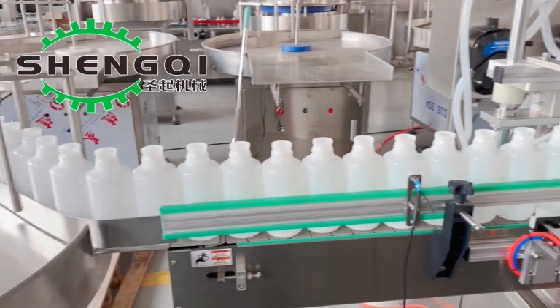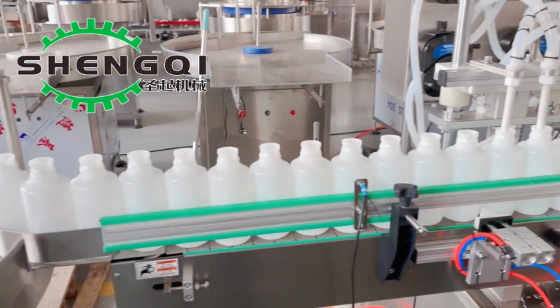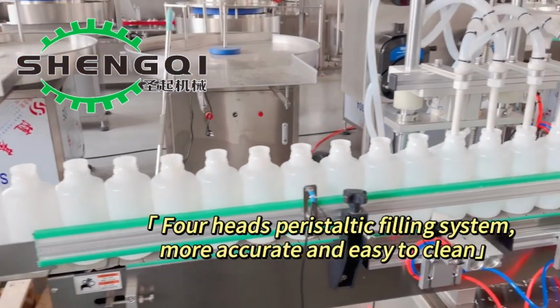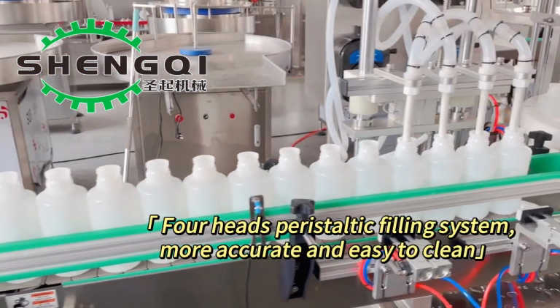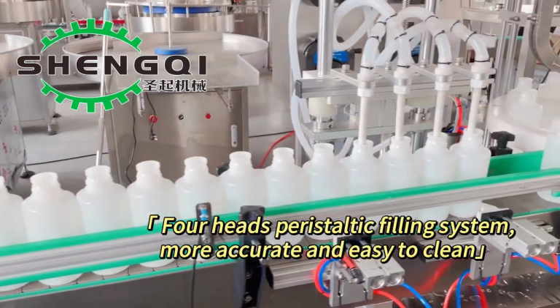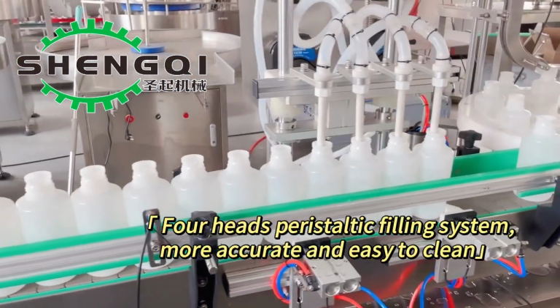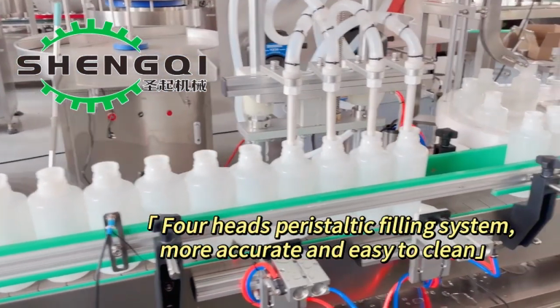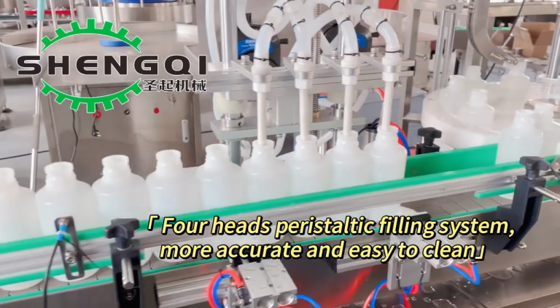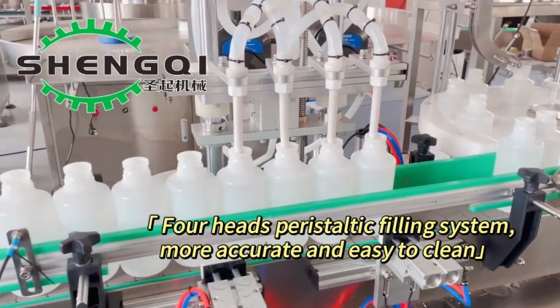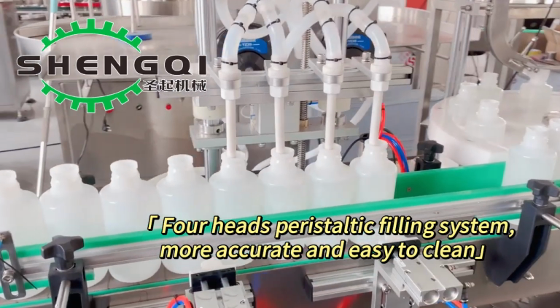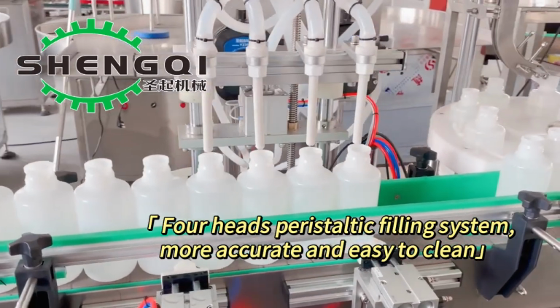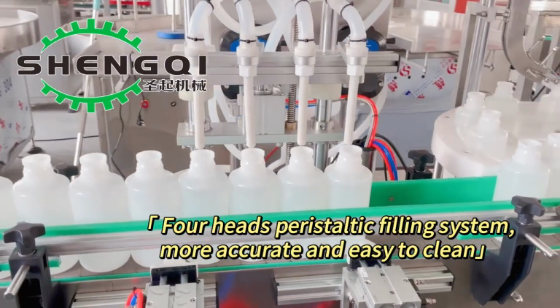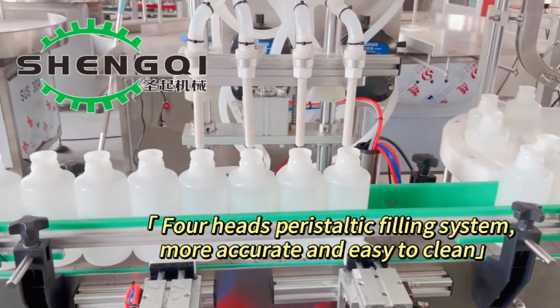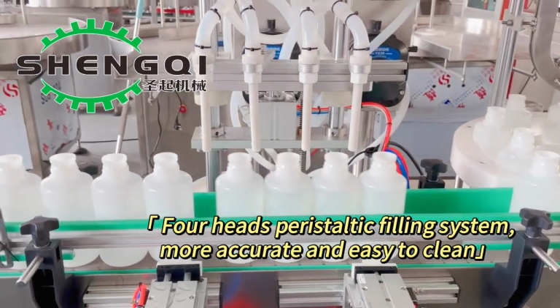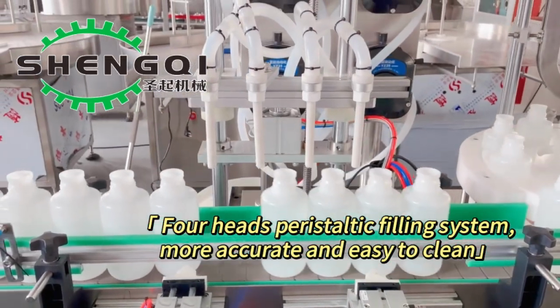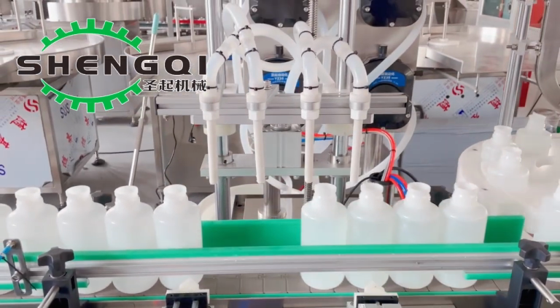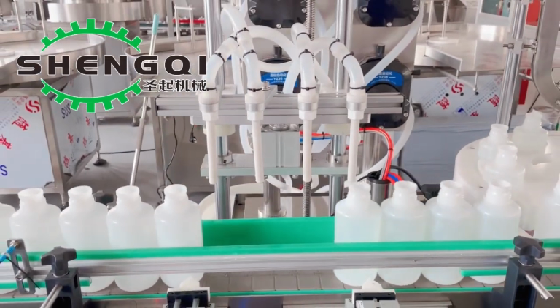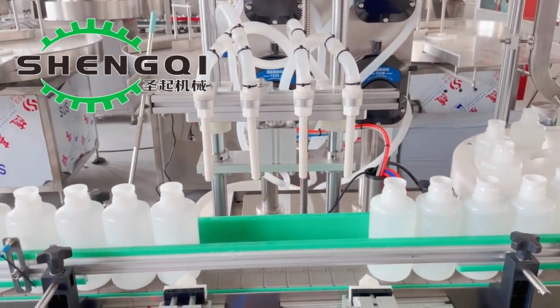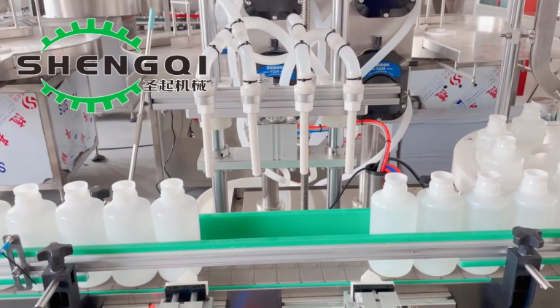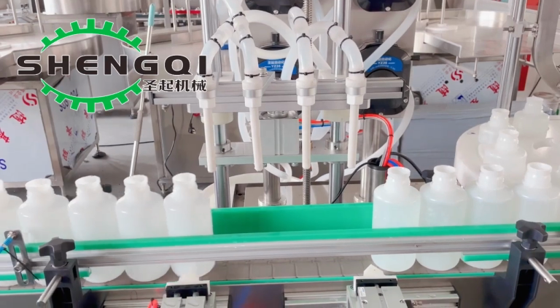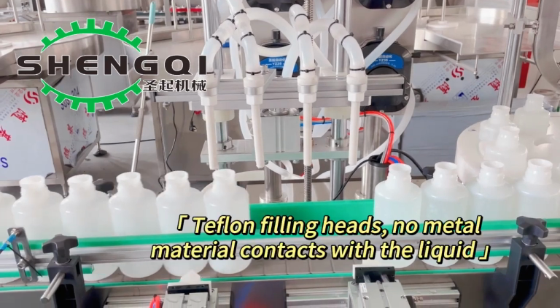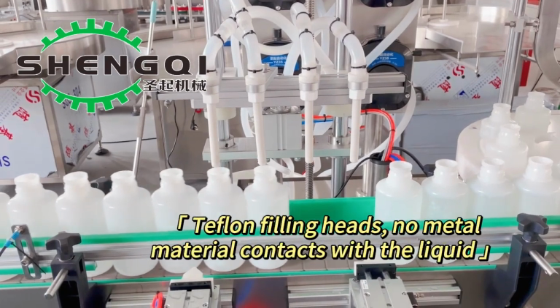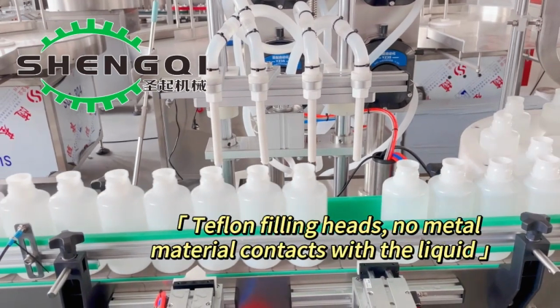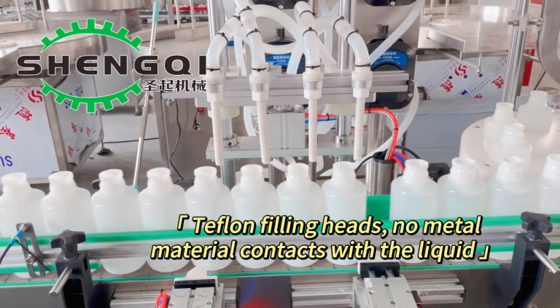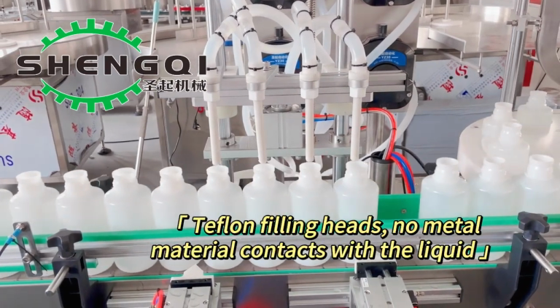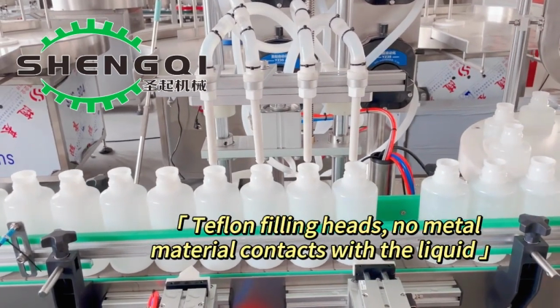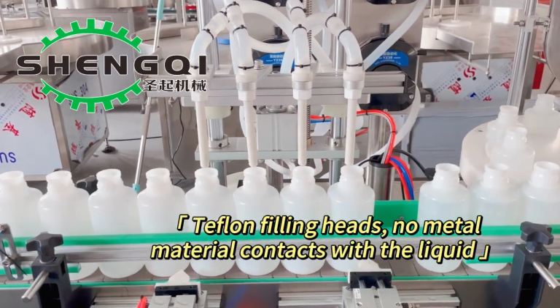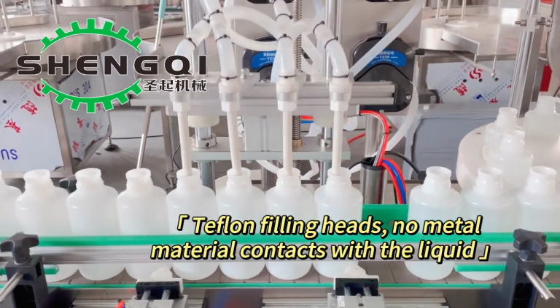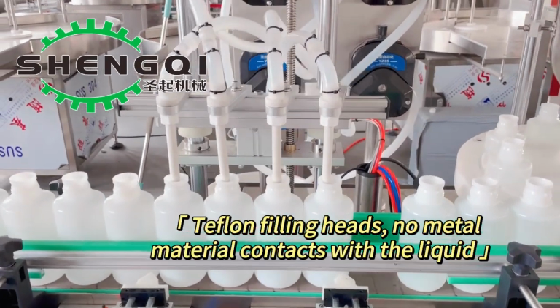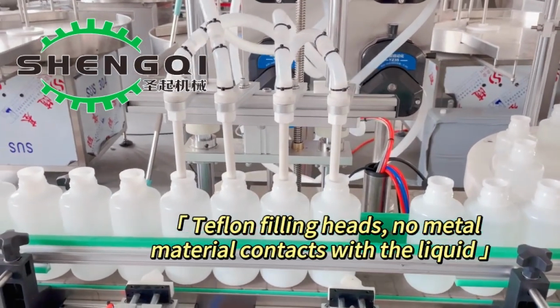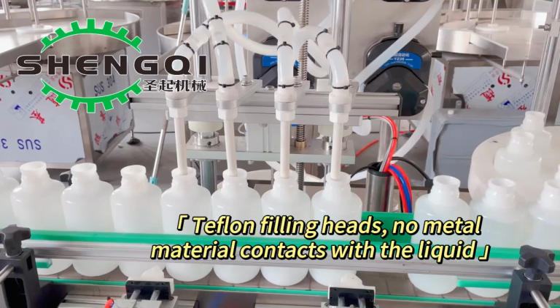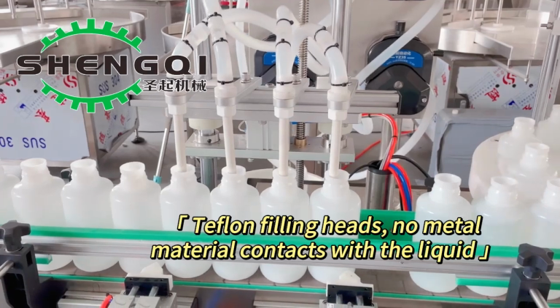For the HEPA peristaltic dosing filling system, more accurate and easy to clean. Keyfile filling heads — no metal material contacts with the liquid.